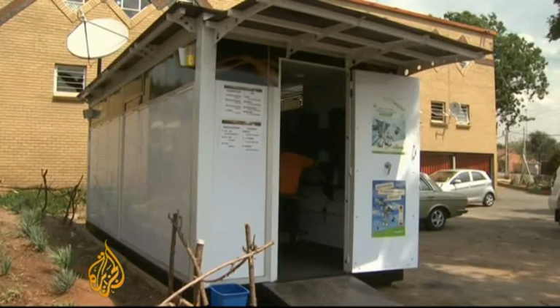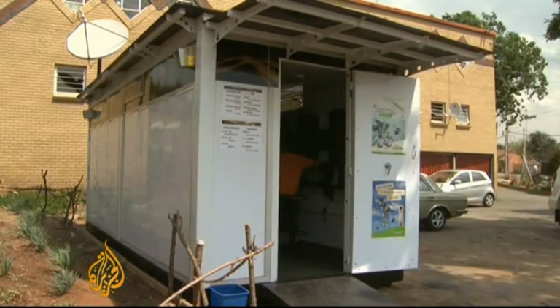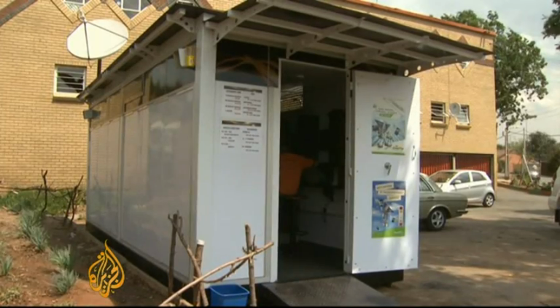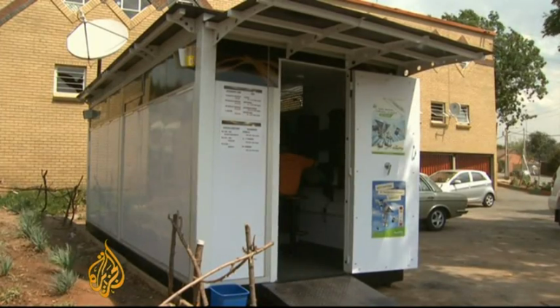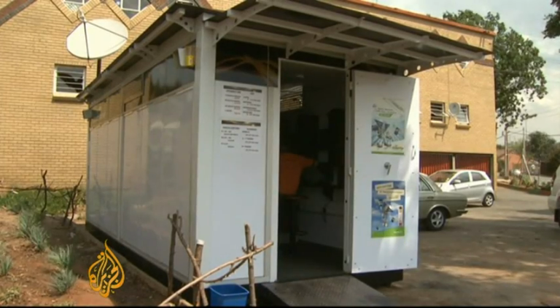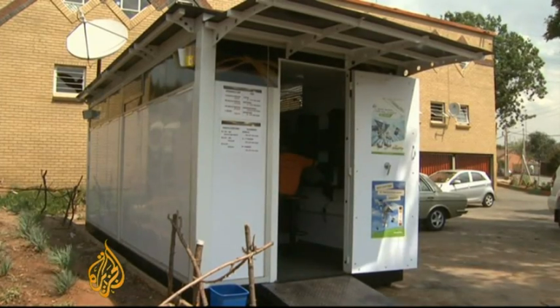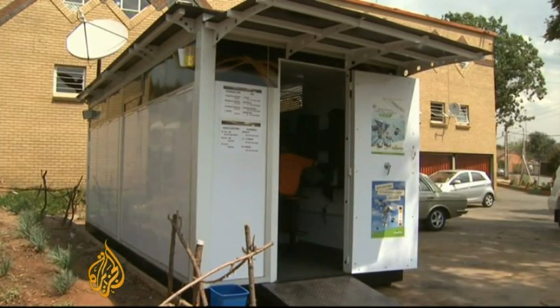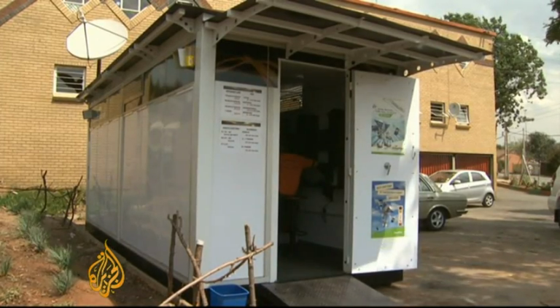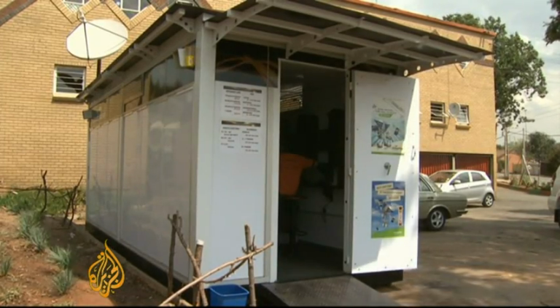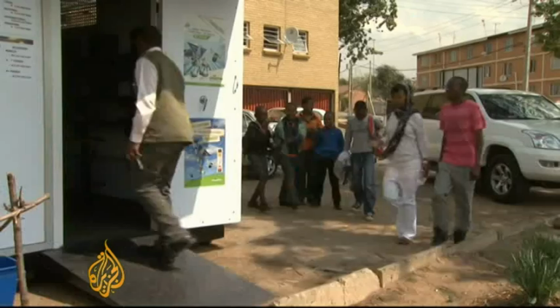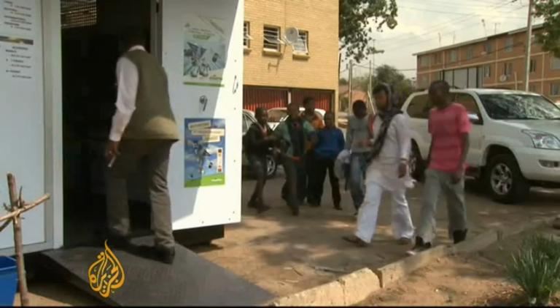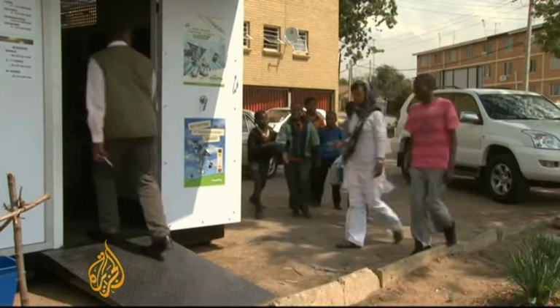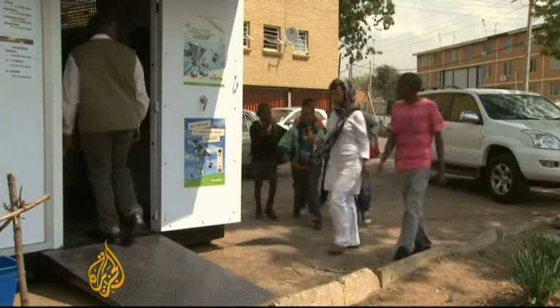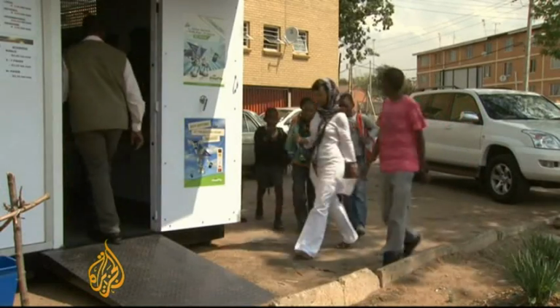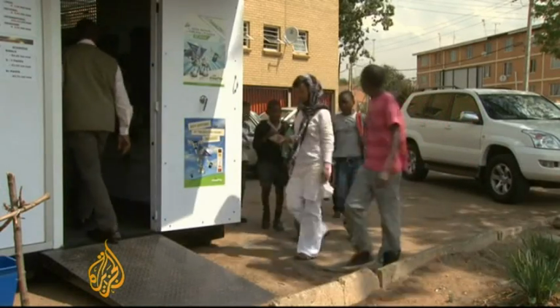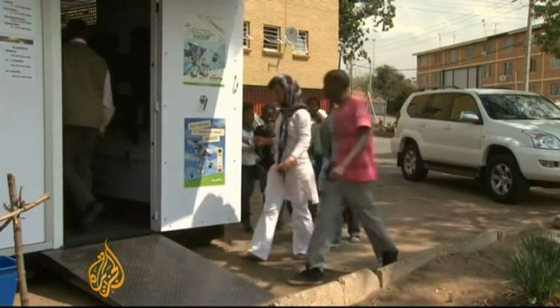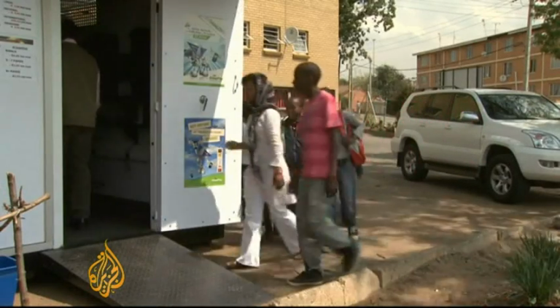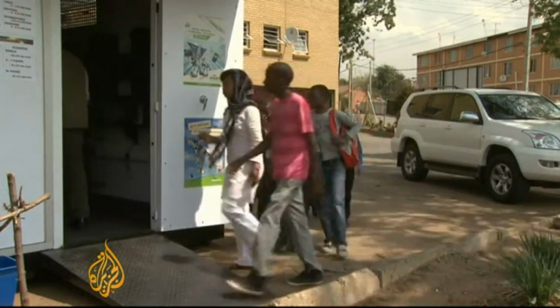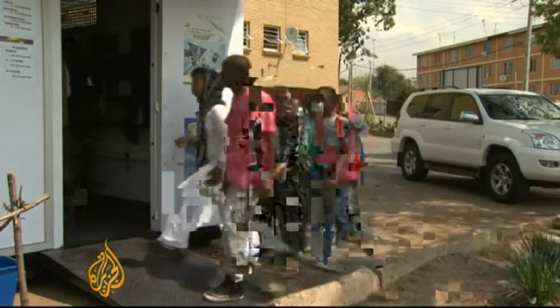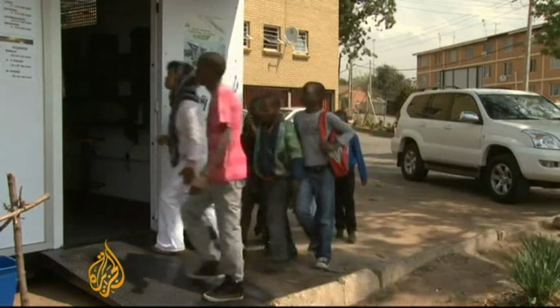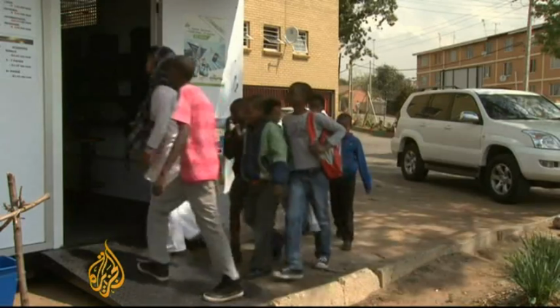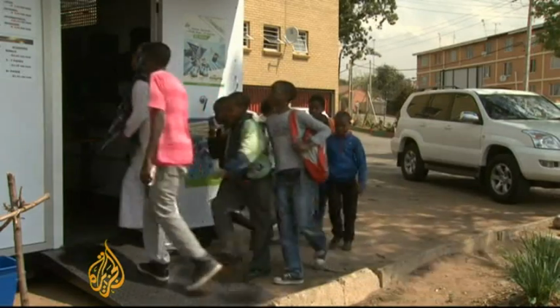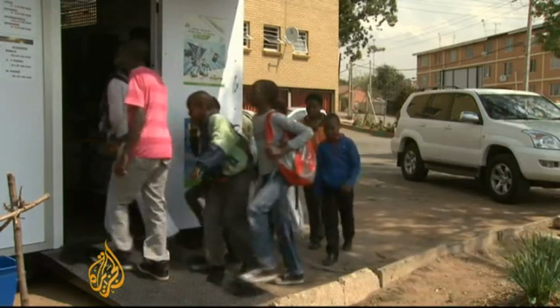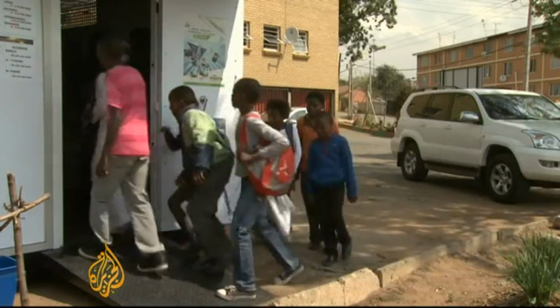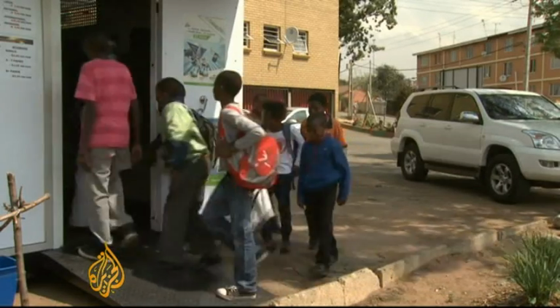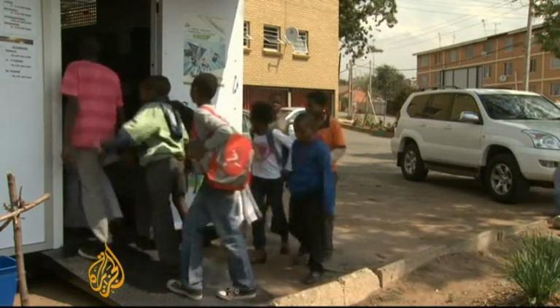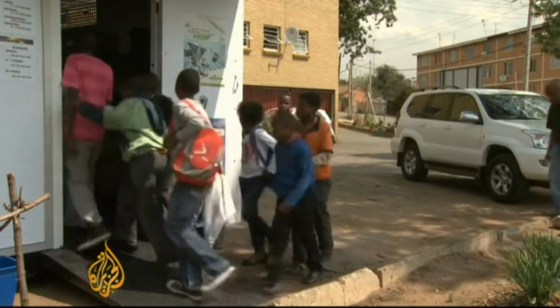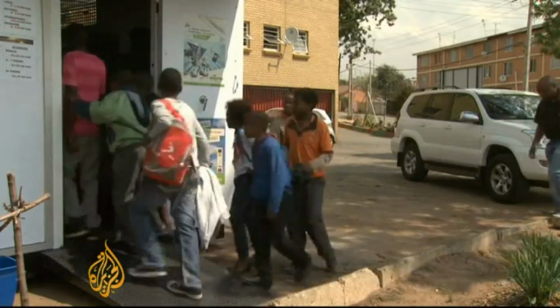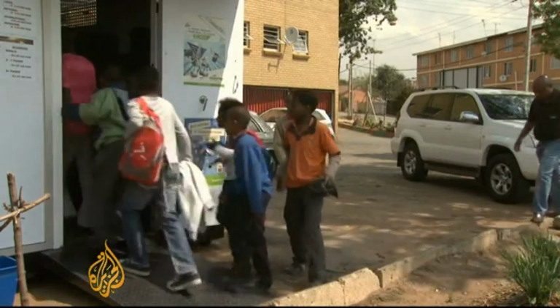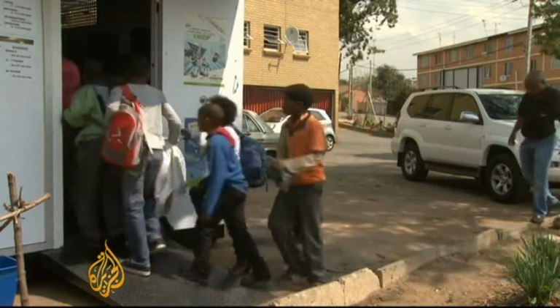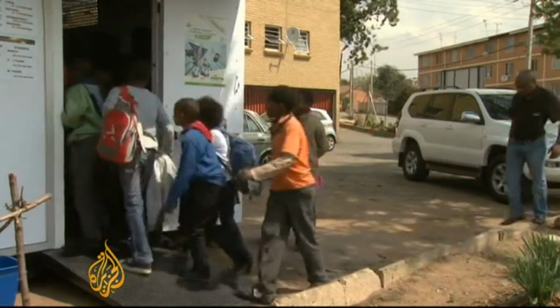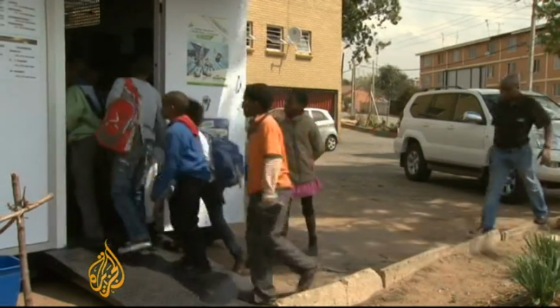This used to be a shipping container. It's been converted into a mobile internet shop that's powered entirely by solar energy.